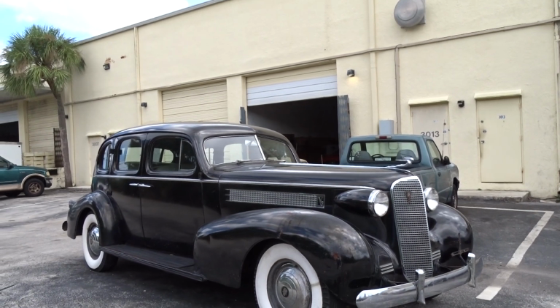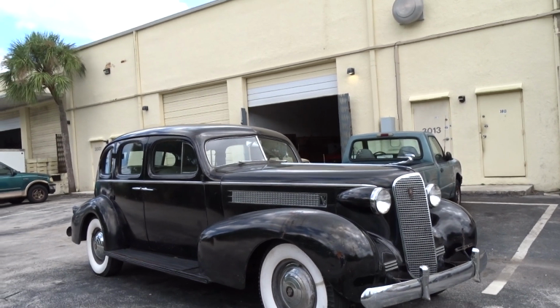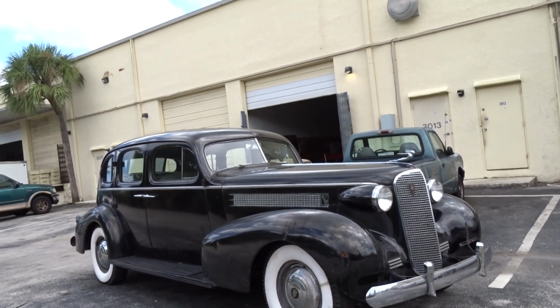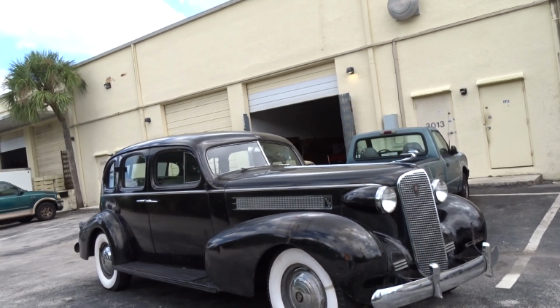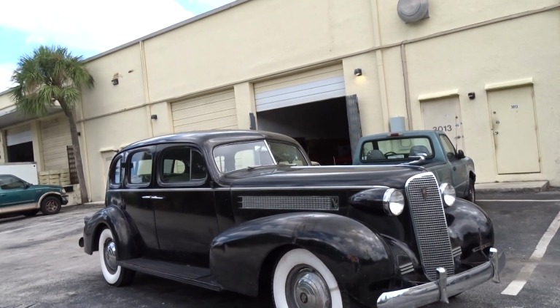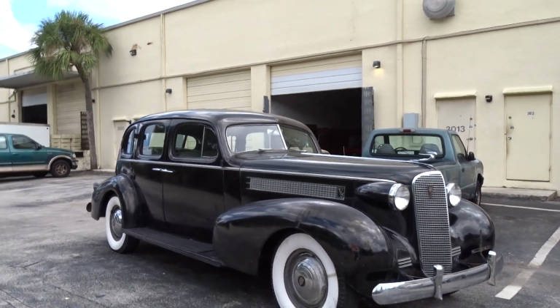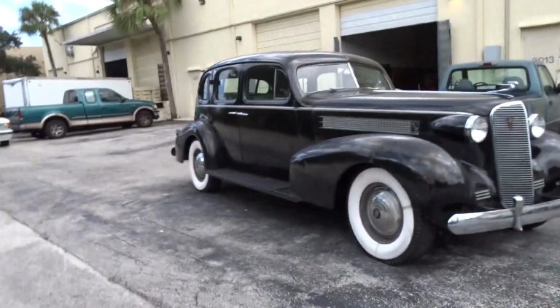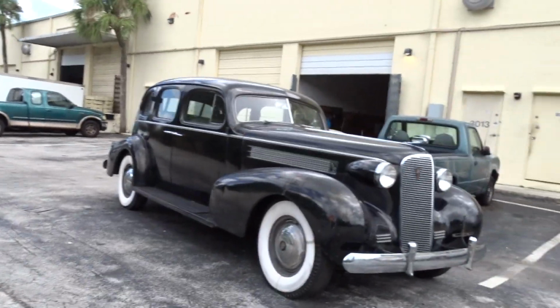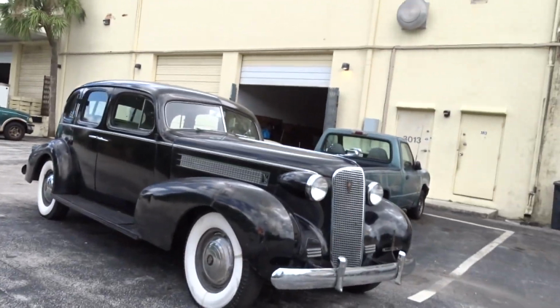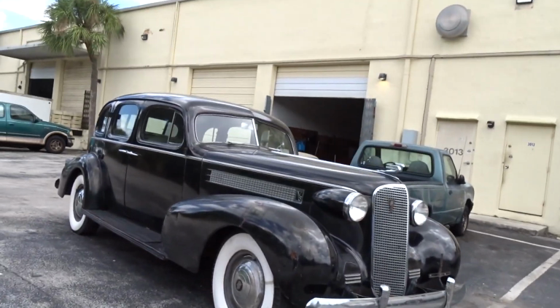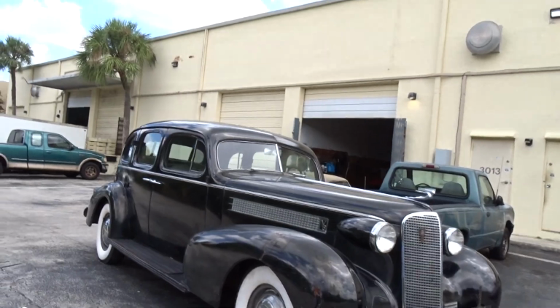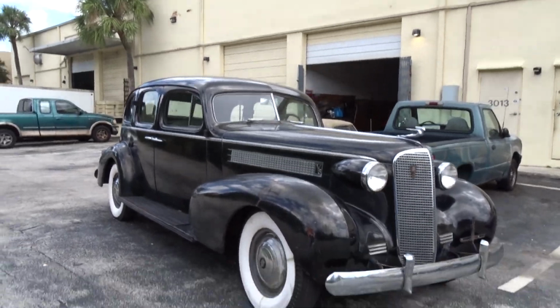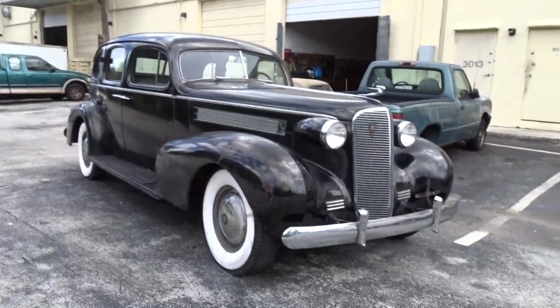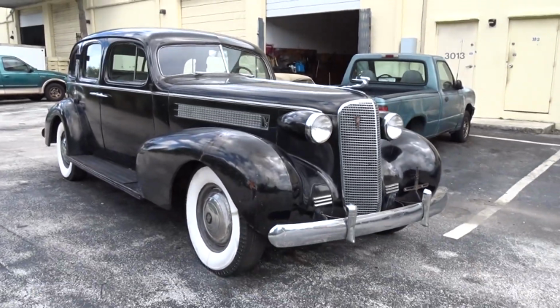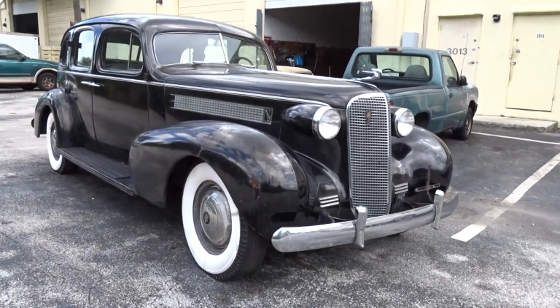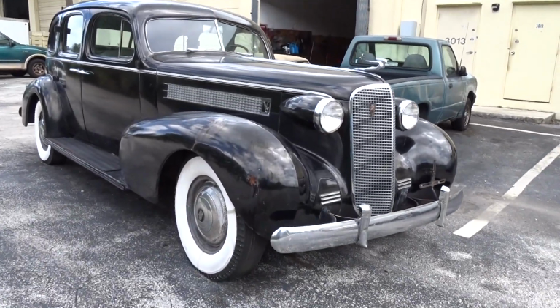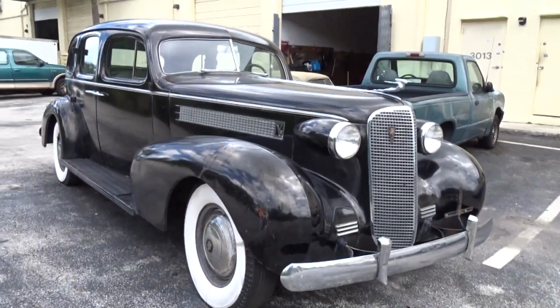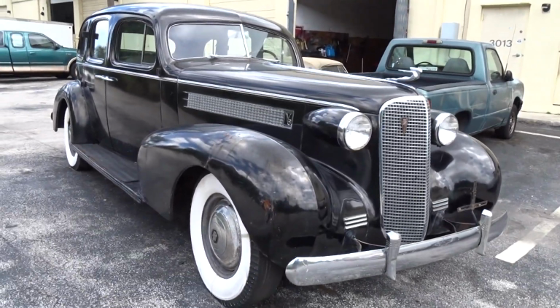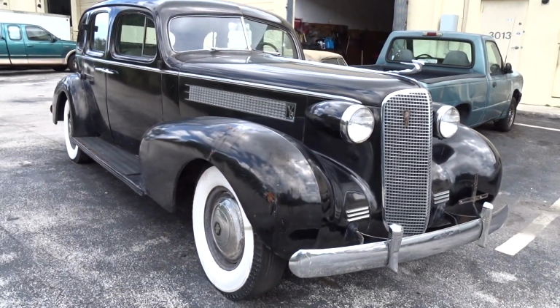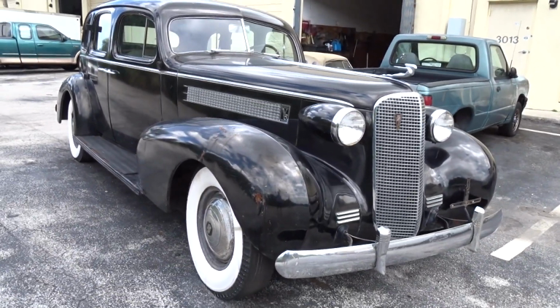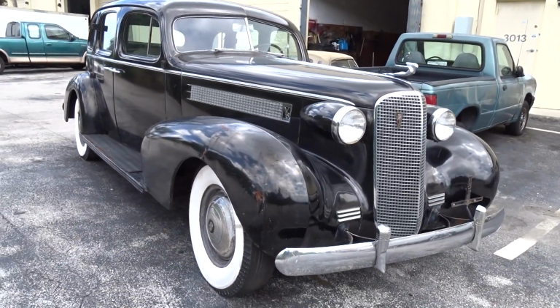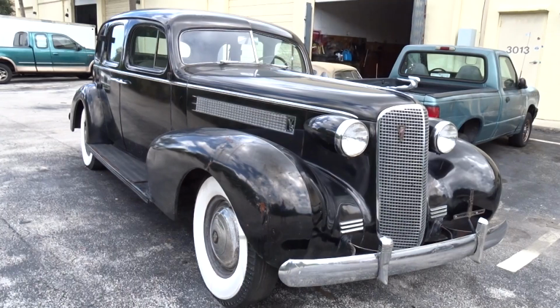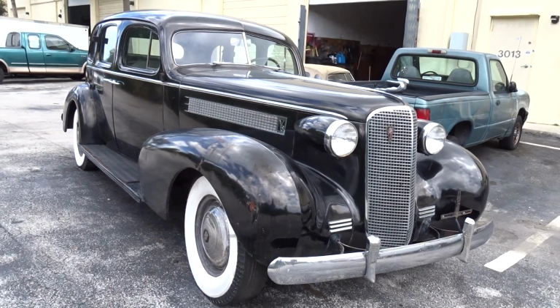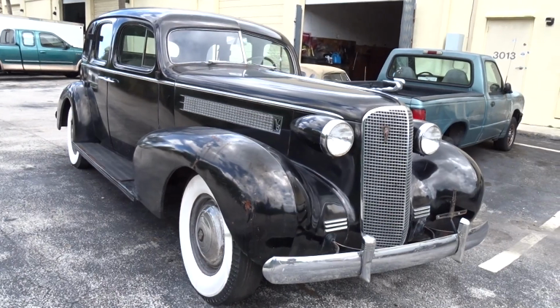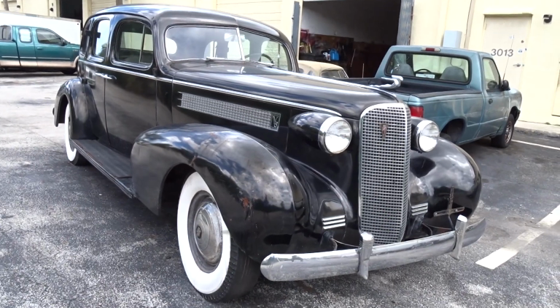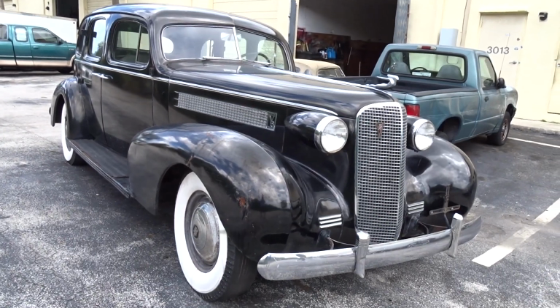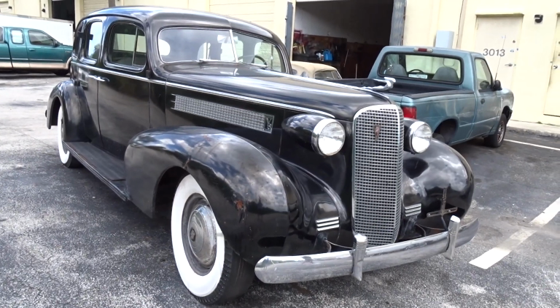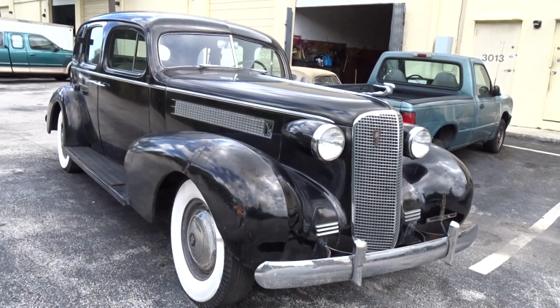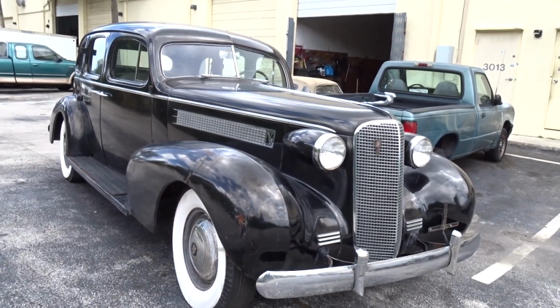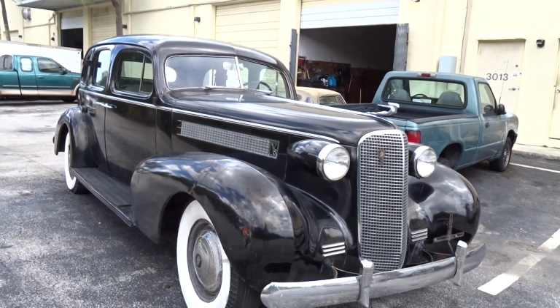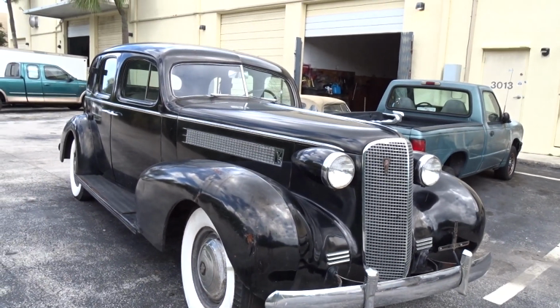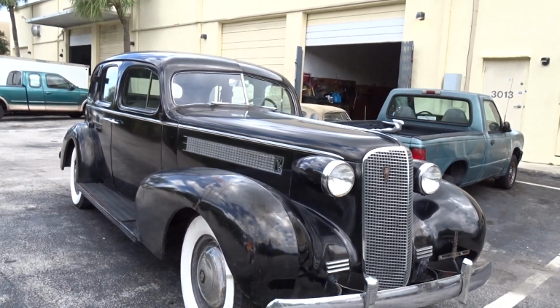Hopefully this video gives you some idea of what you're looking at here. If you have any interest in it, or you might want to buy or bid on it, we appreciate you taking the time to look at it. If you do bid or put an offer in, we wish you luck.